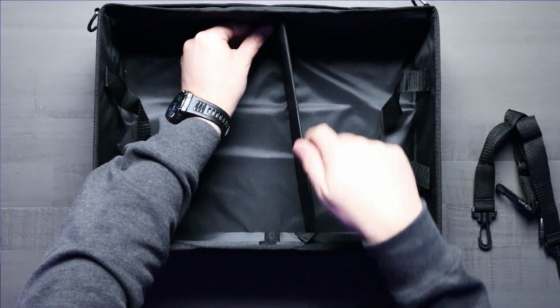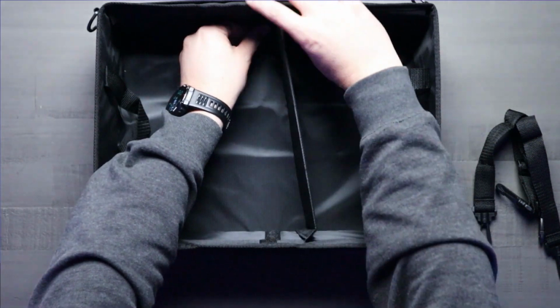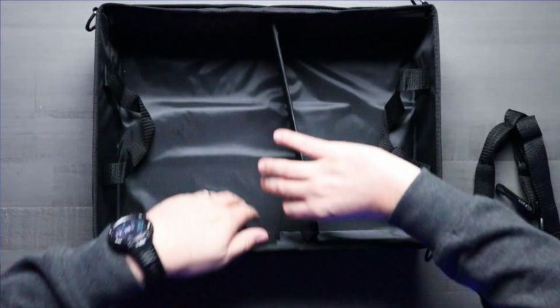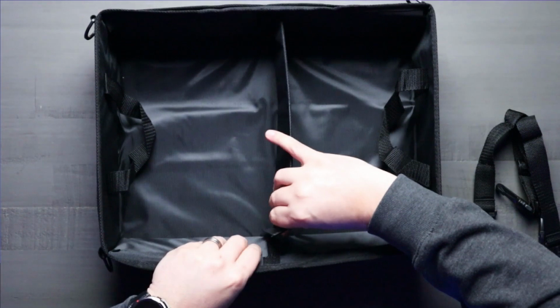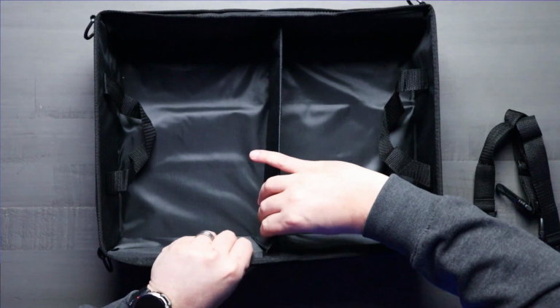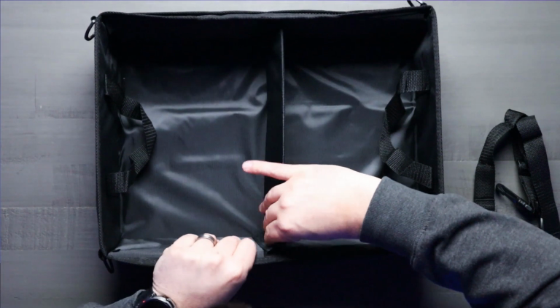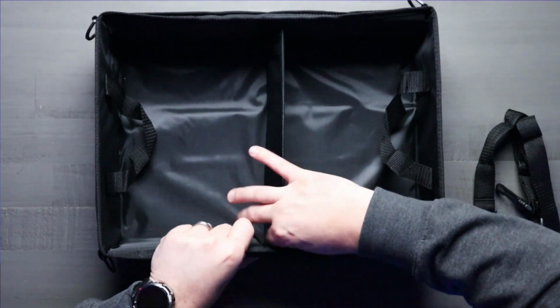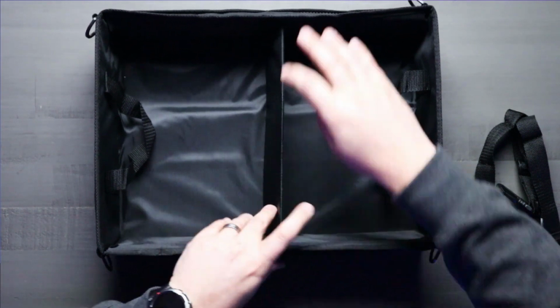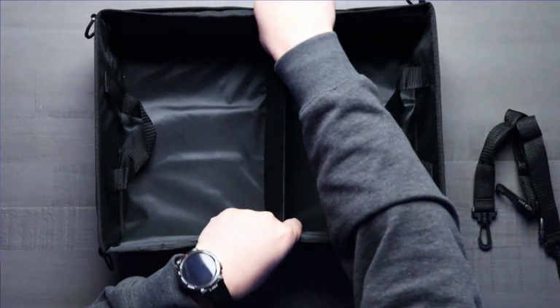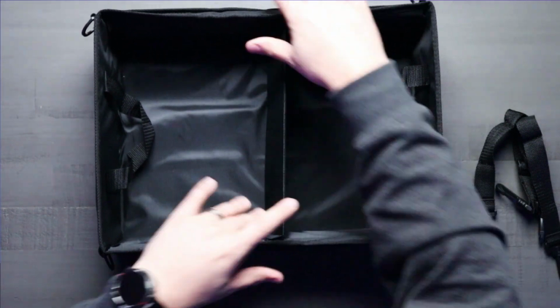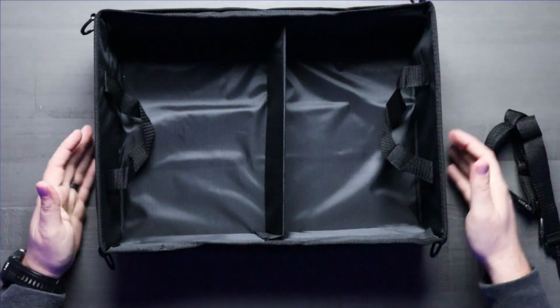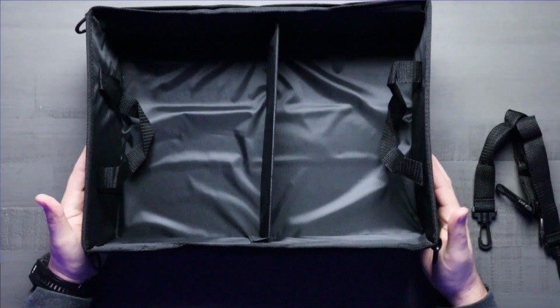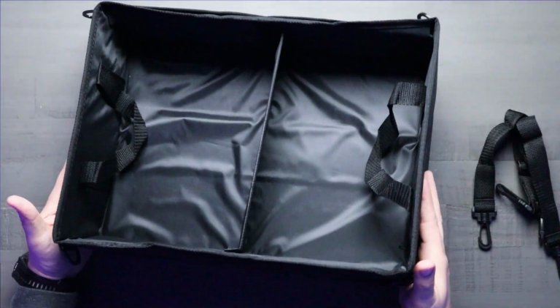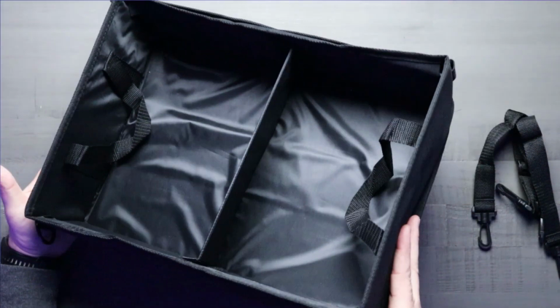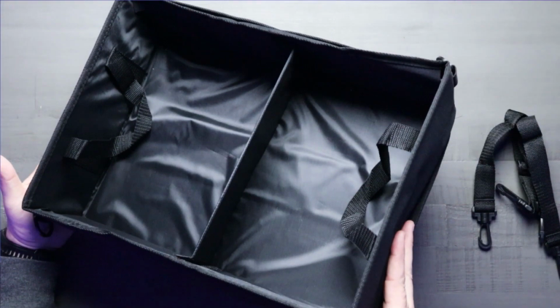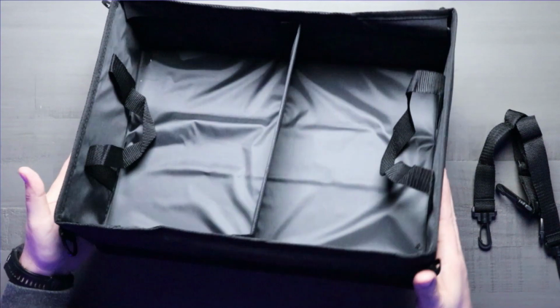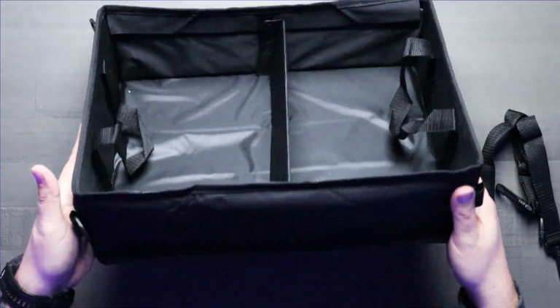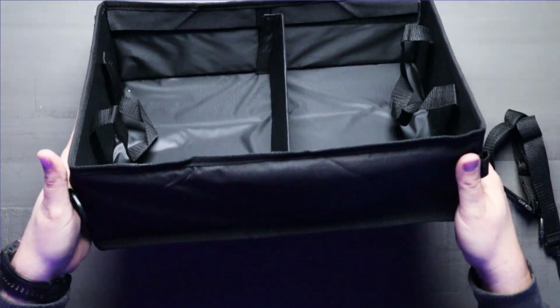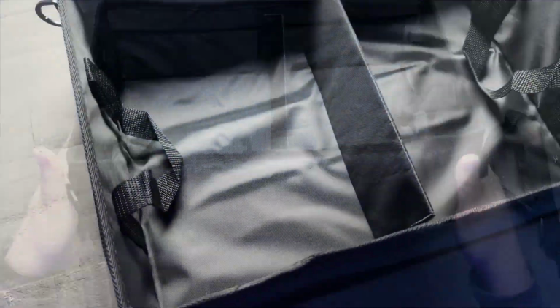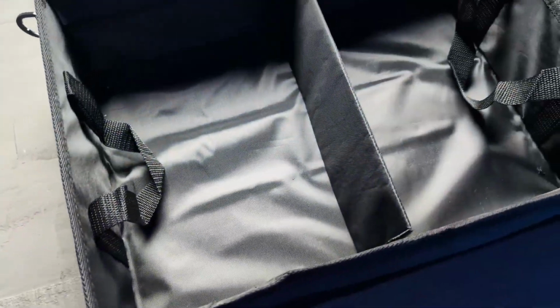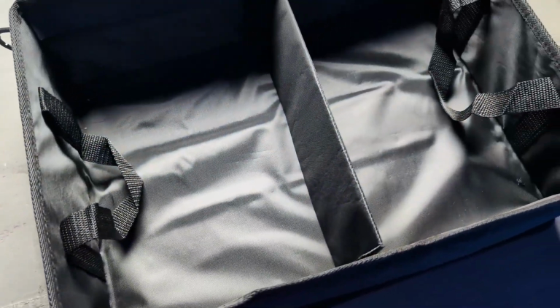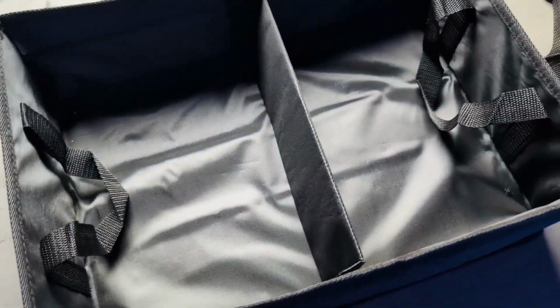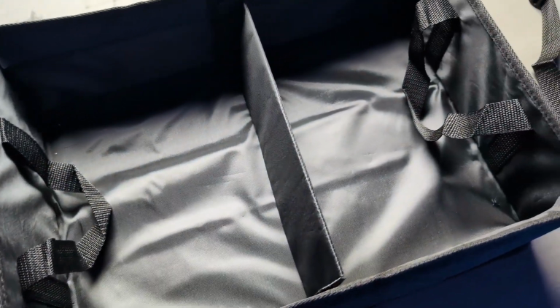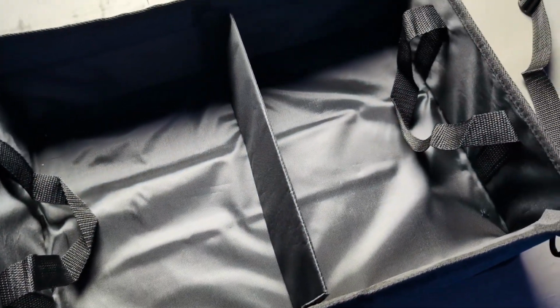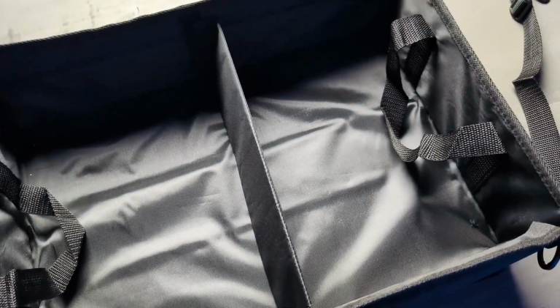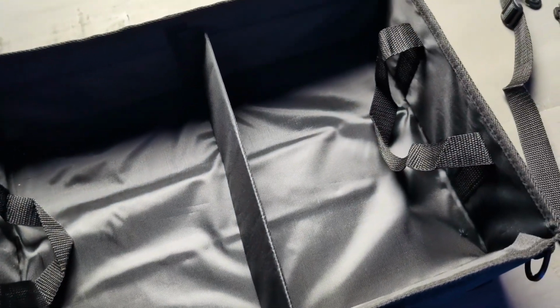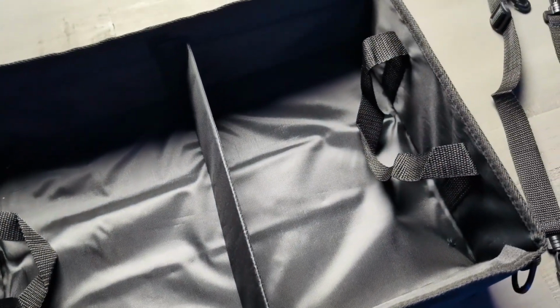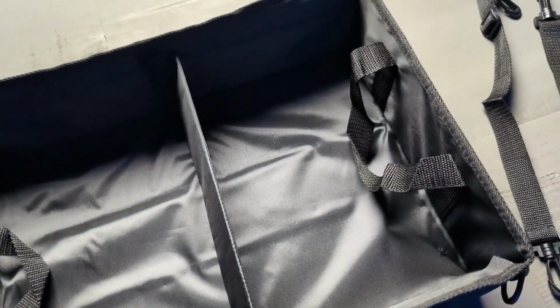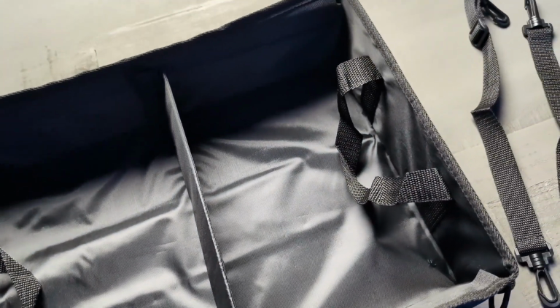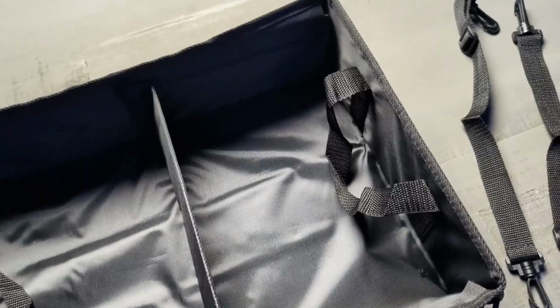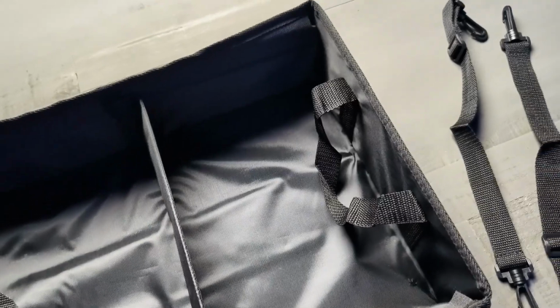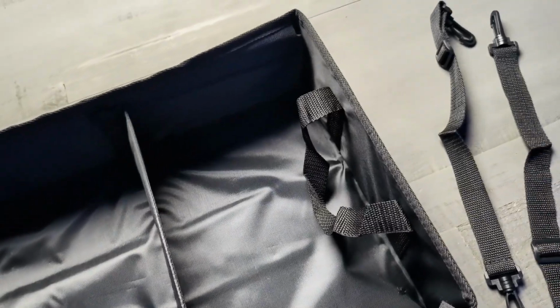This is also designed with the truck owner in mind because the organizer fits snugly under the rear seats of many full-size trucks, including popular trucks like the Ford F-150, F-250, the Ram 1500, and so on.